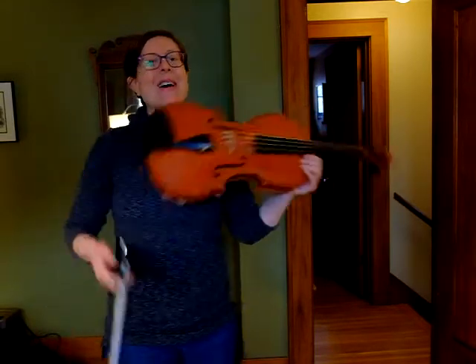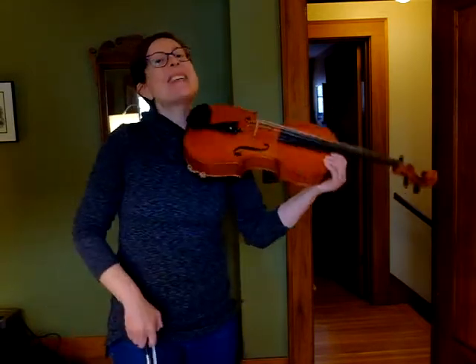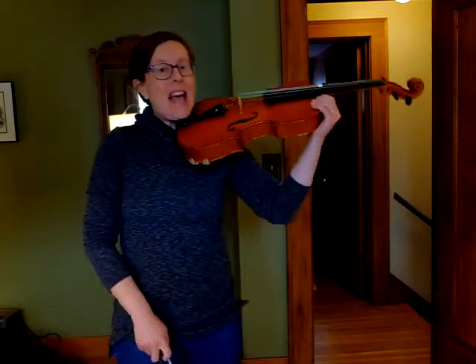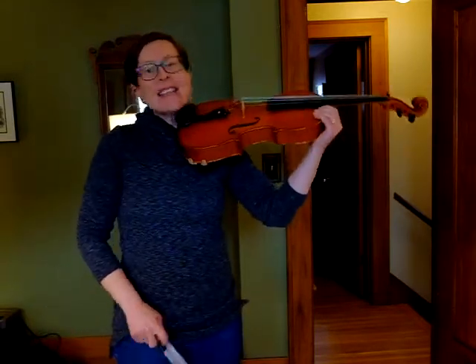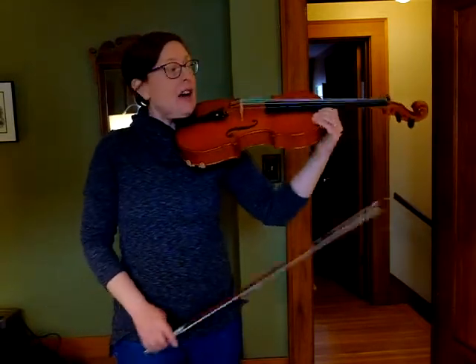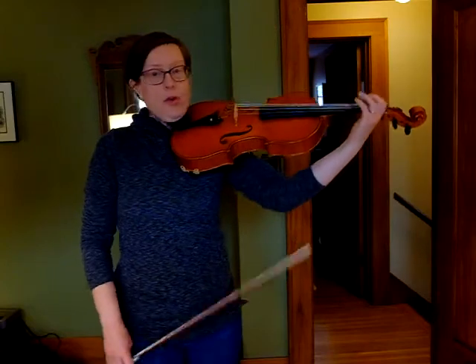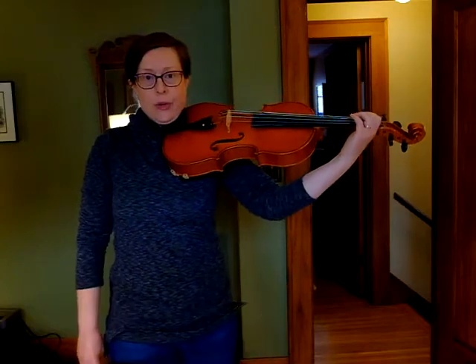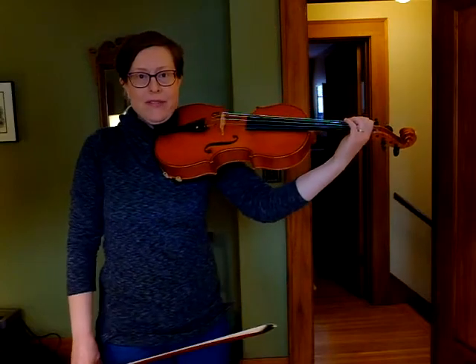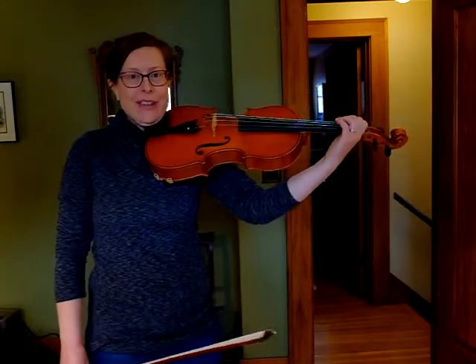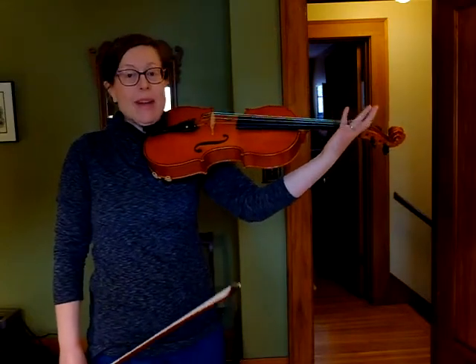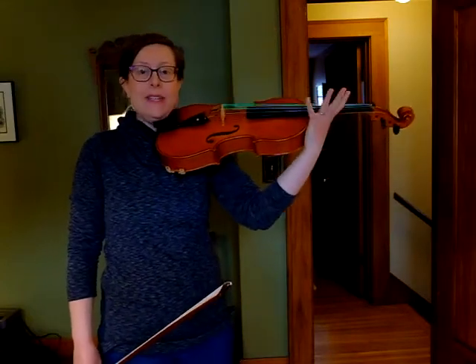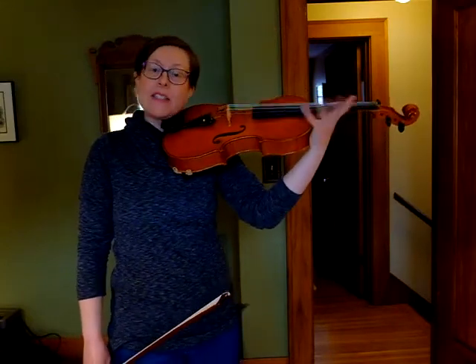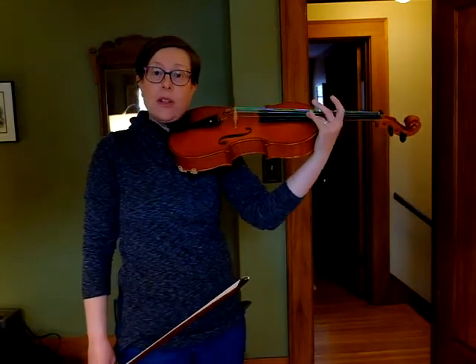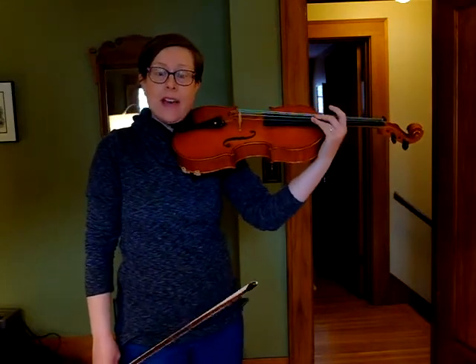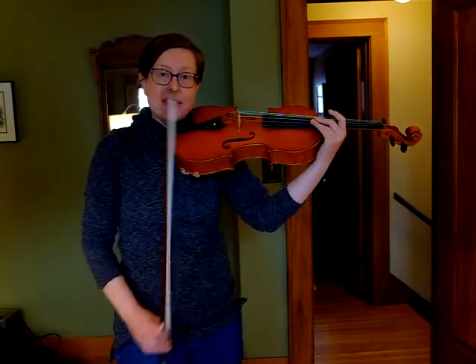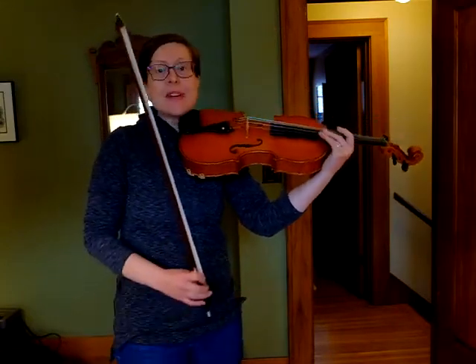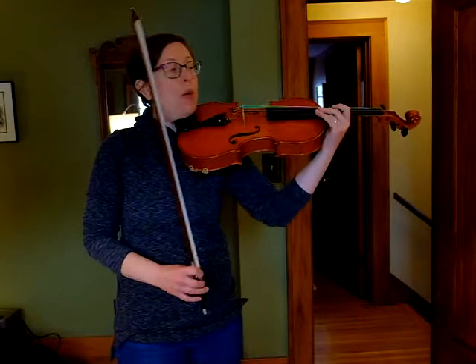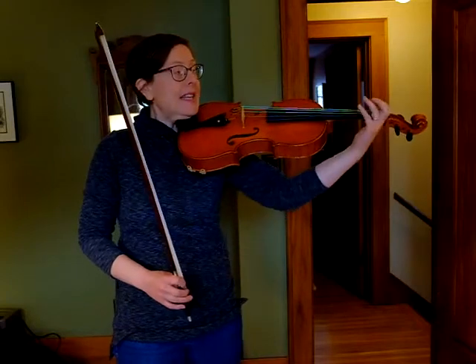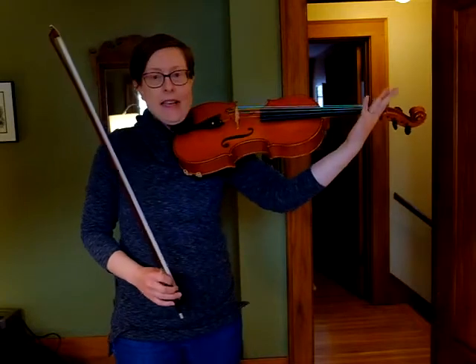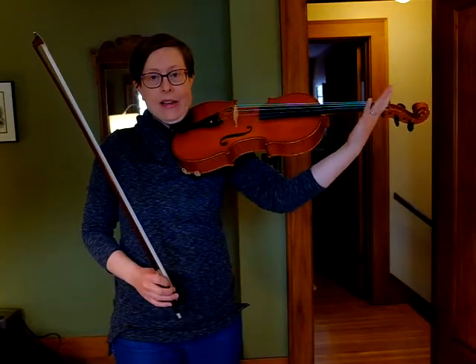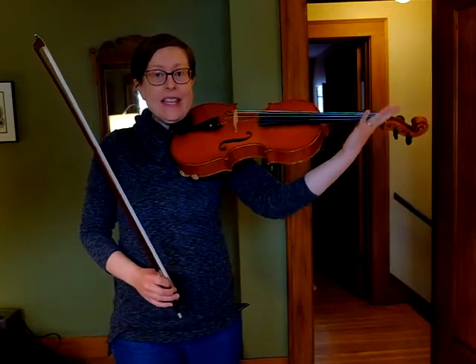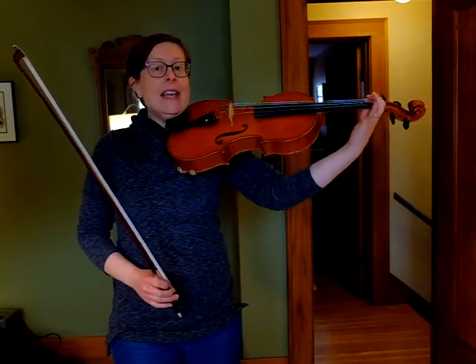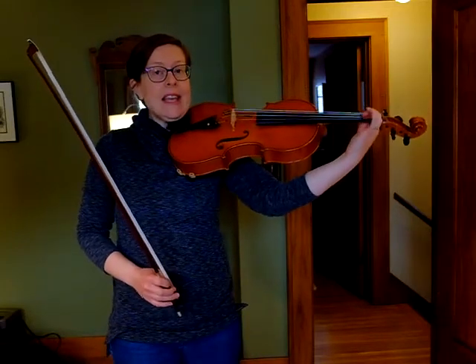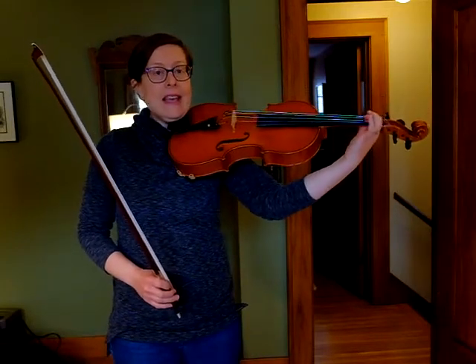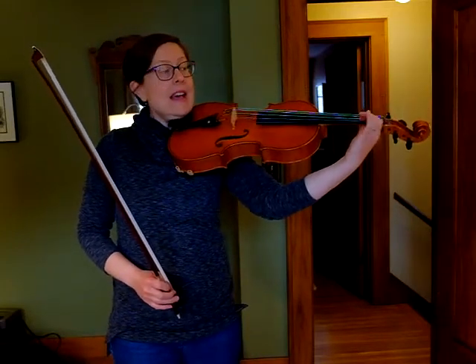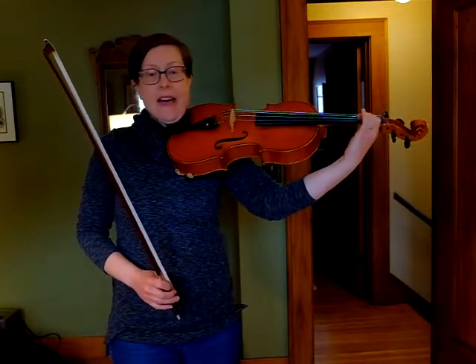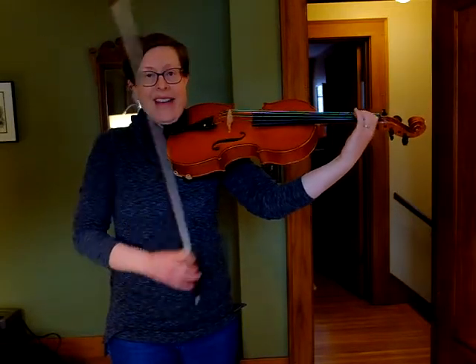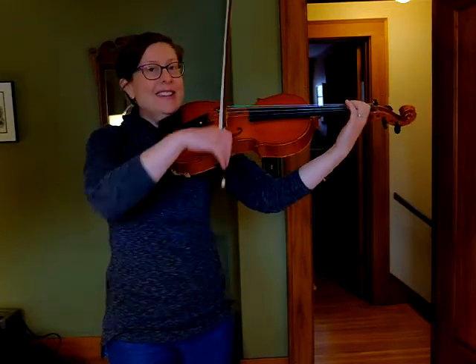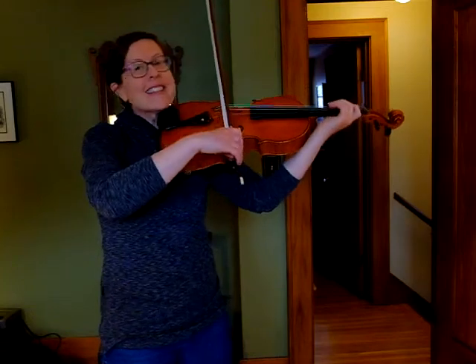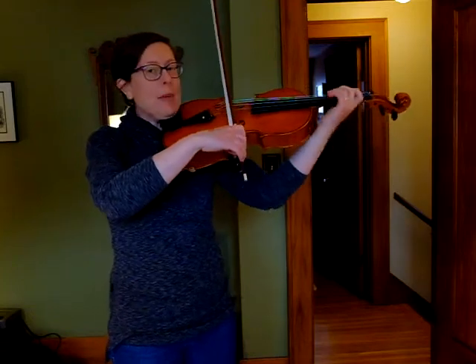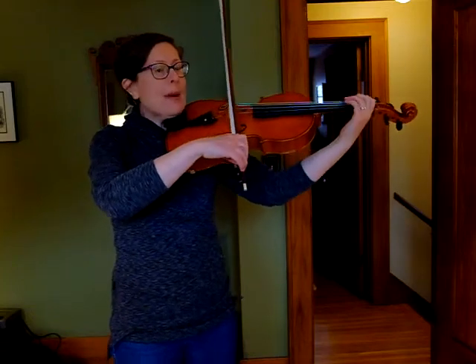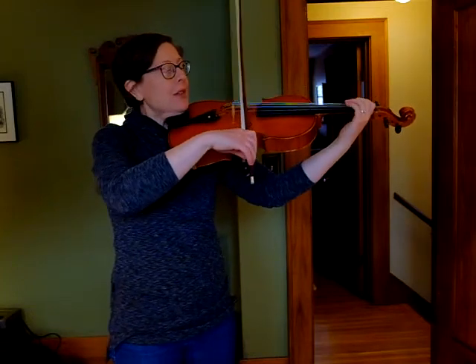So let's get our low twos warmed up first. I am on an open D — this is a viola that I have here. I'm starting on an open D, and I'm going to go D, E, F natural. Let's do a couple of echo patterns with those.